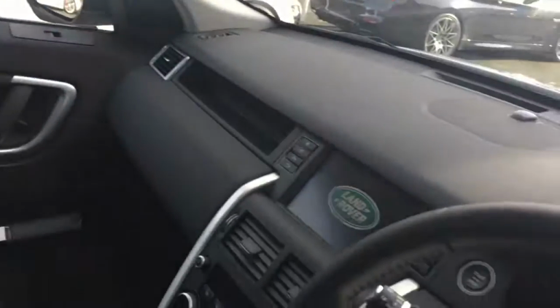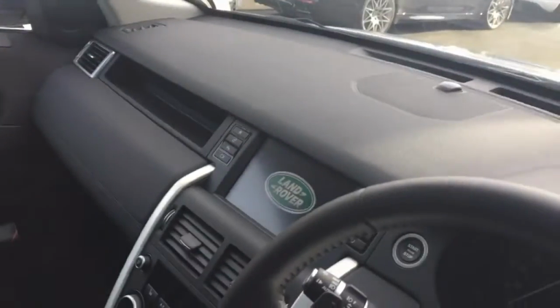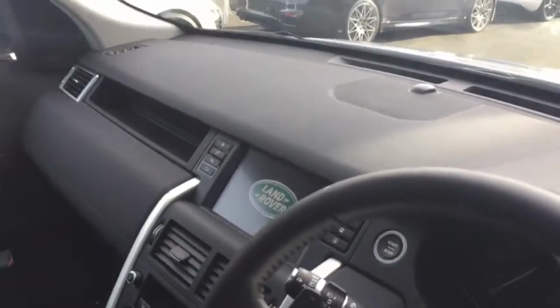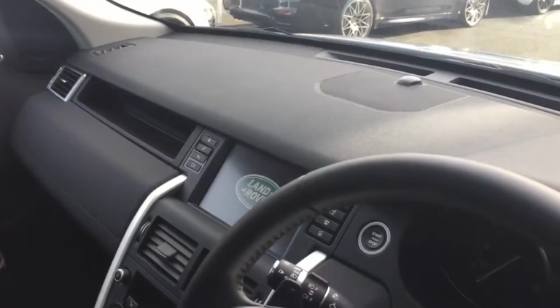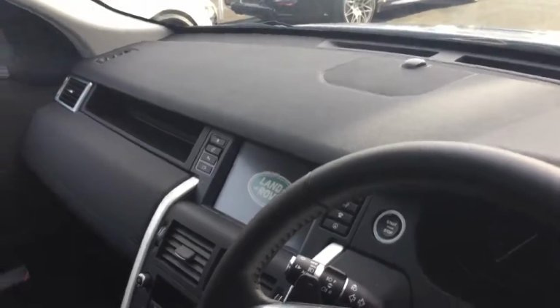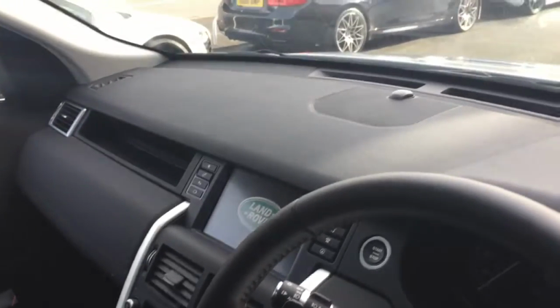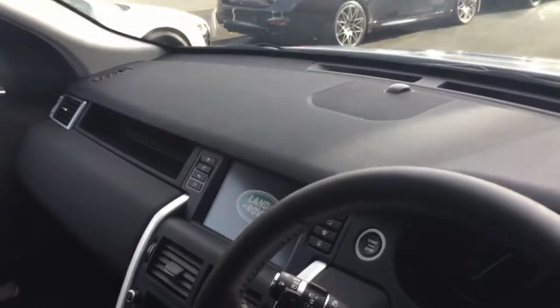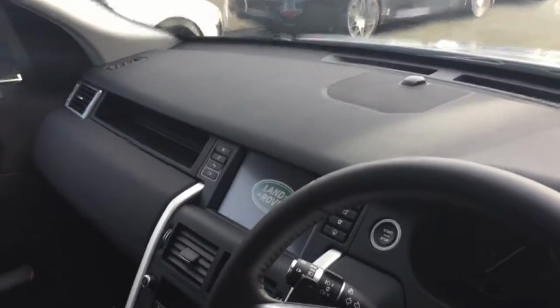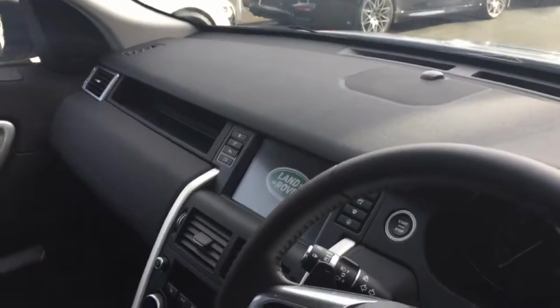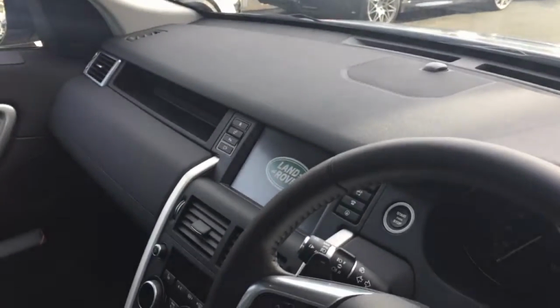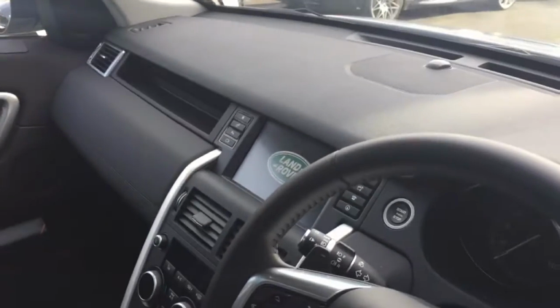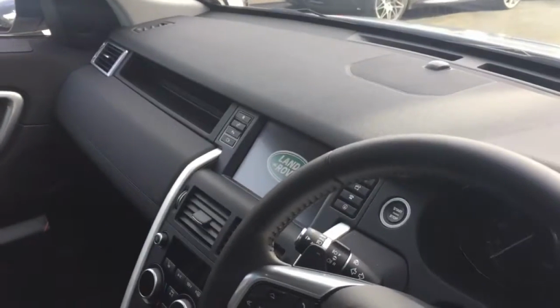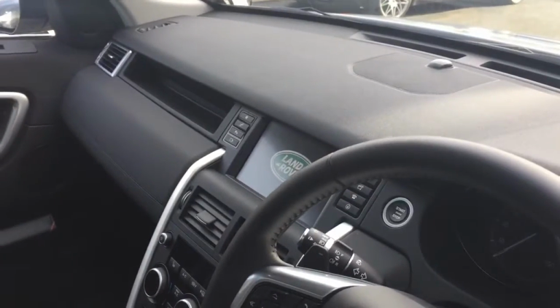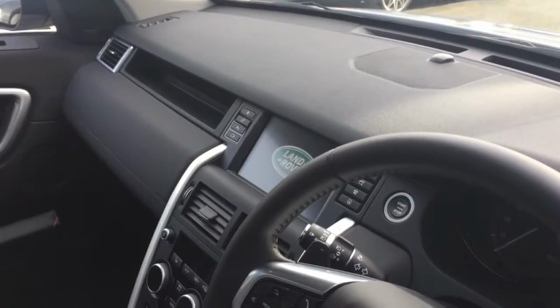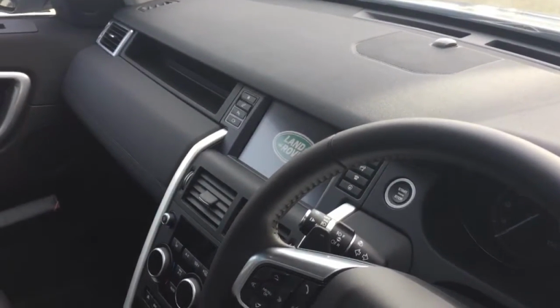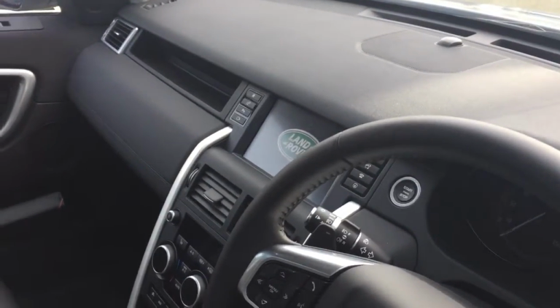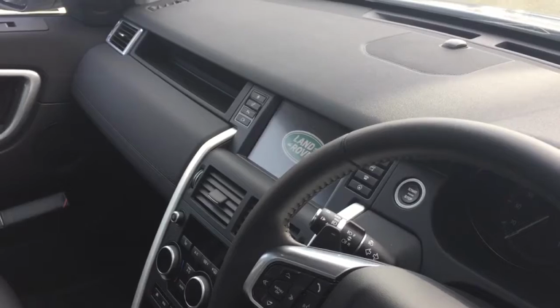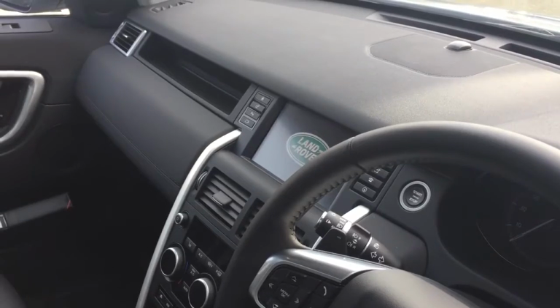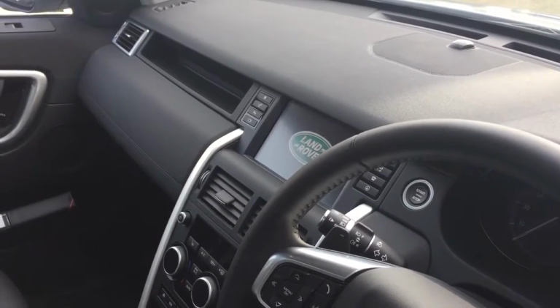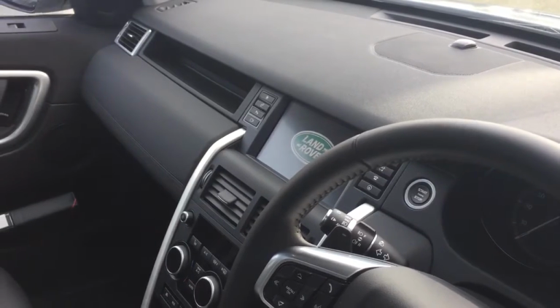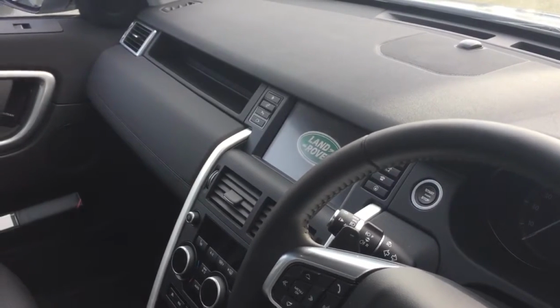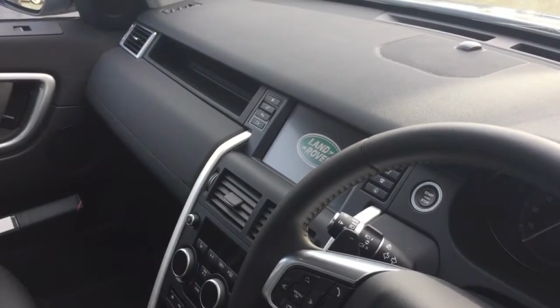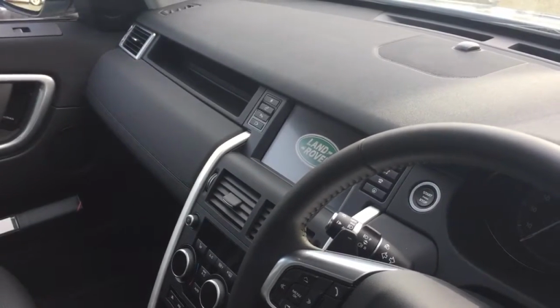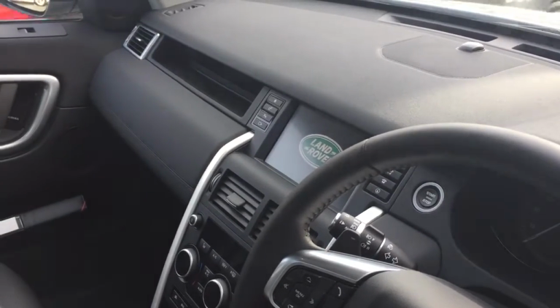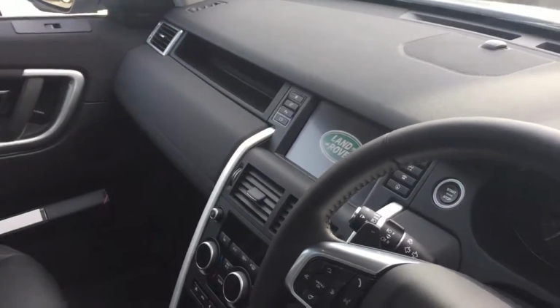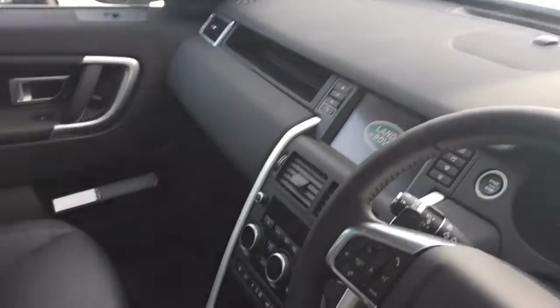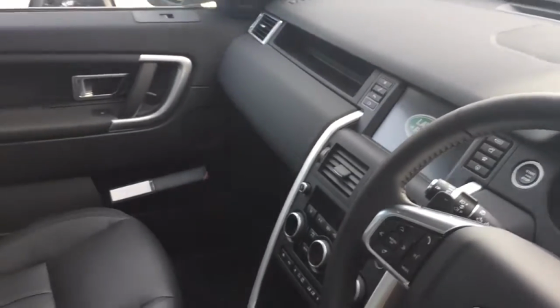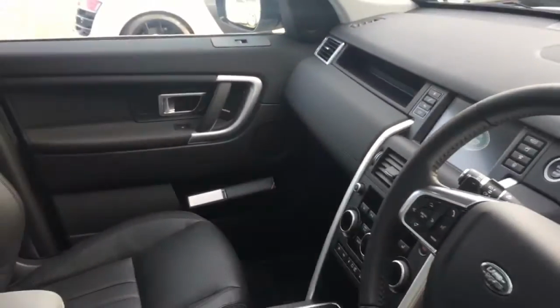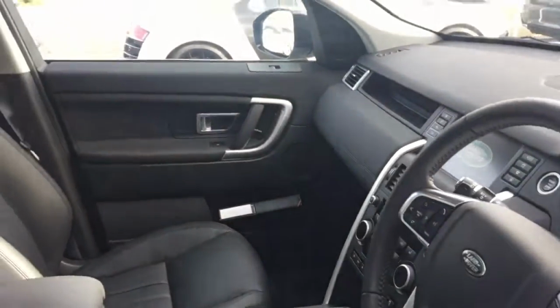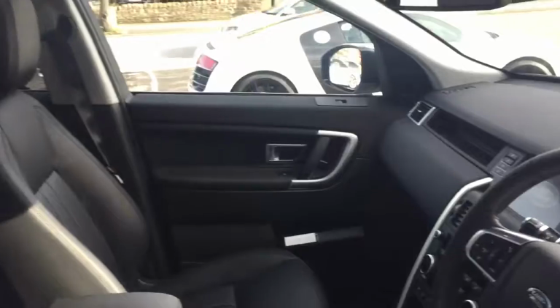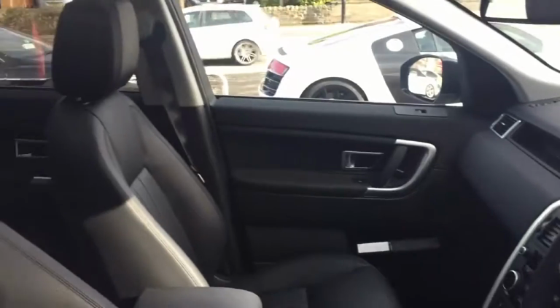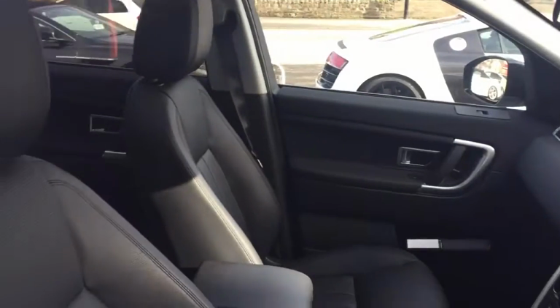There are some nice options on the centre console. The car comes with Bluetooth, navigation, and DAB radio. It also has a reversing camera and parking sensors.